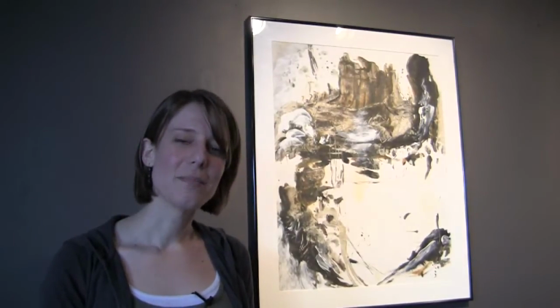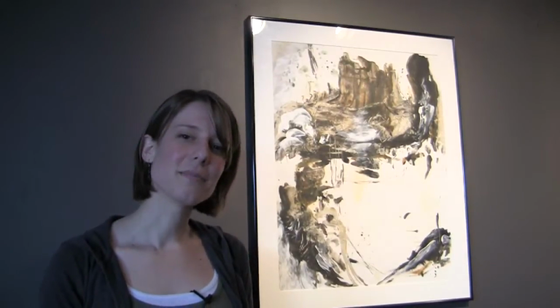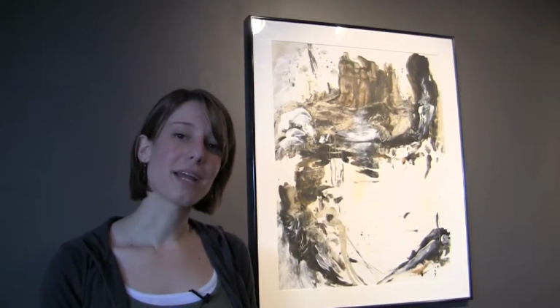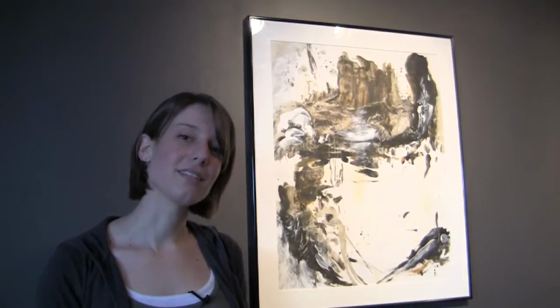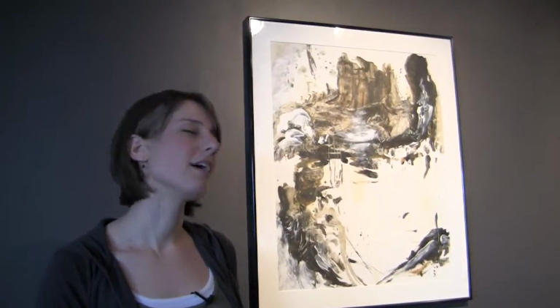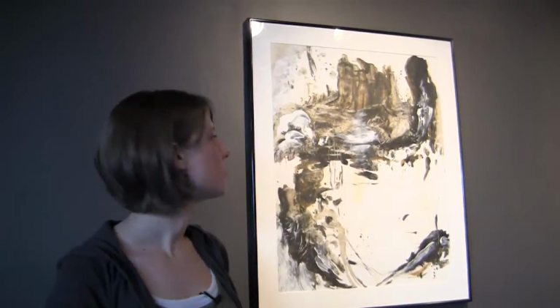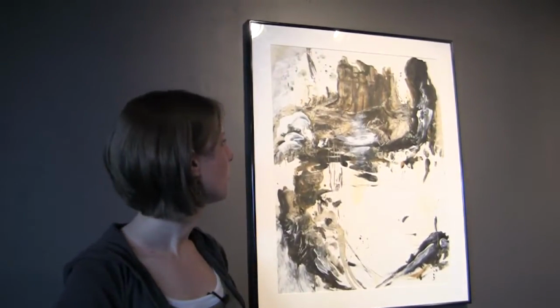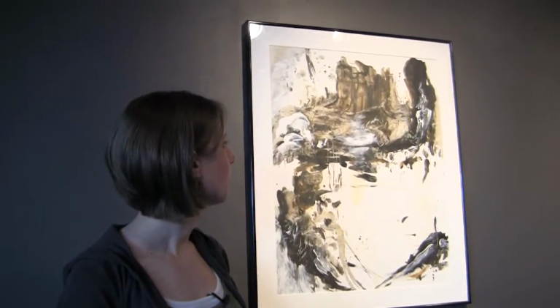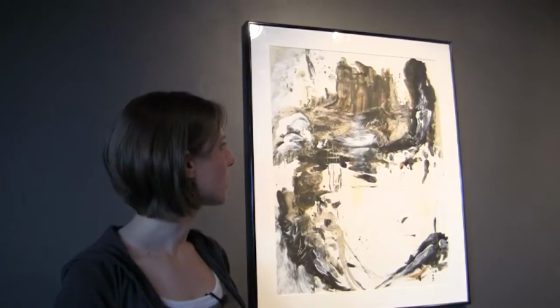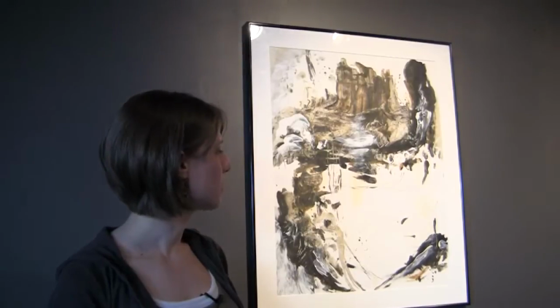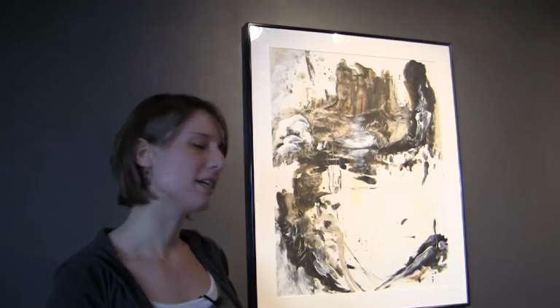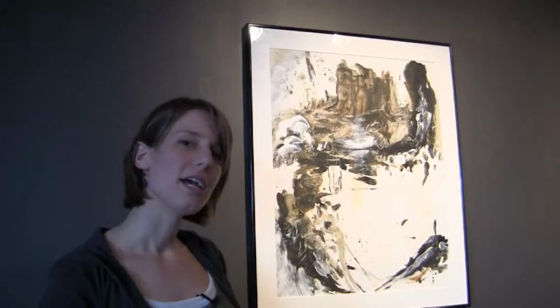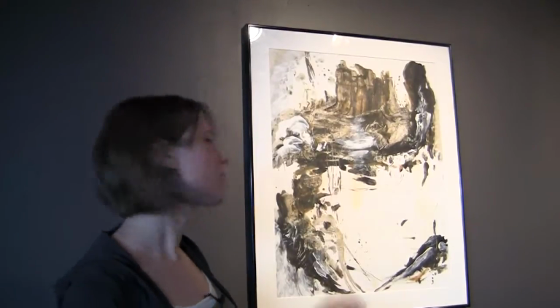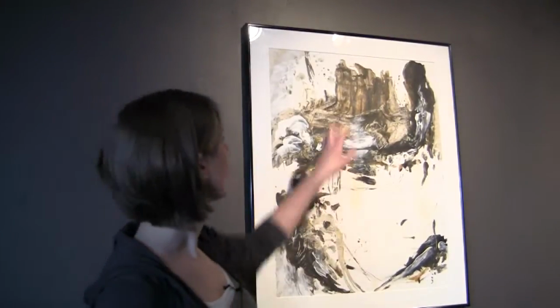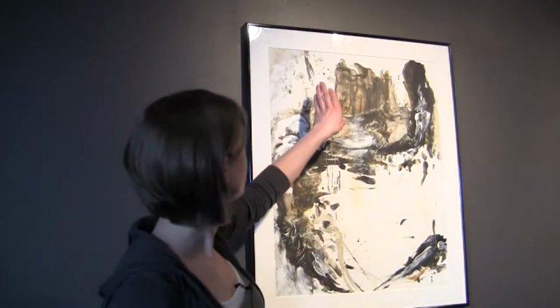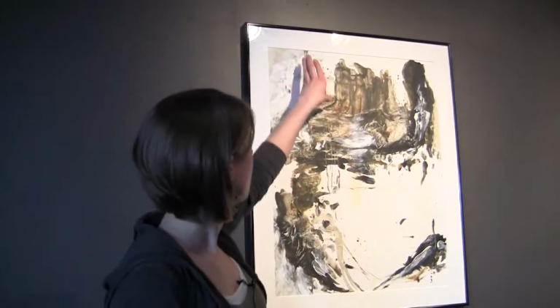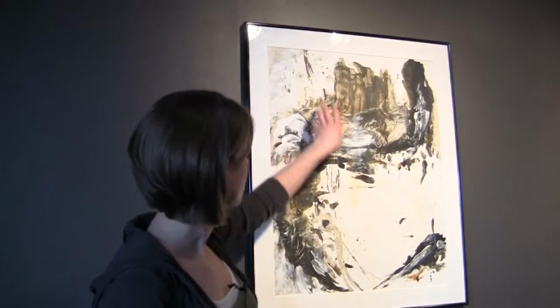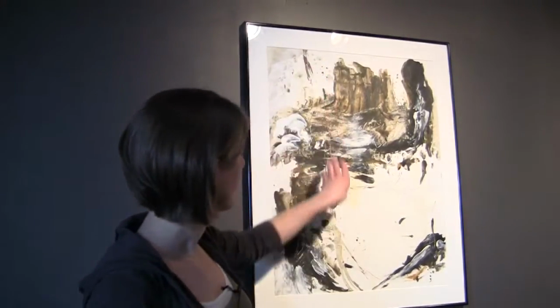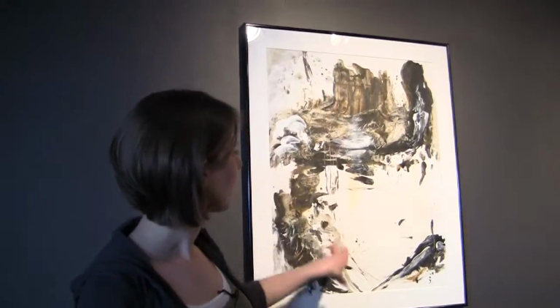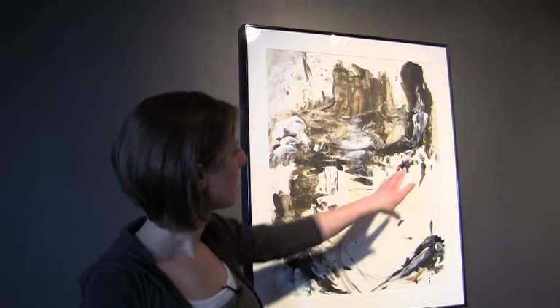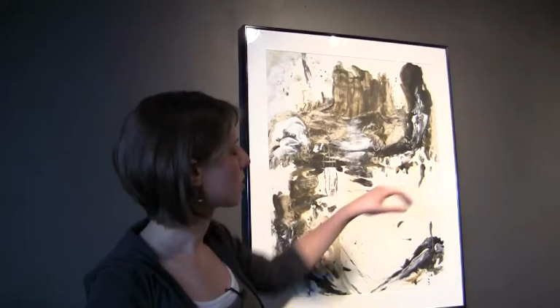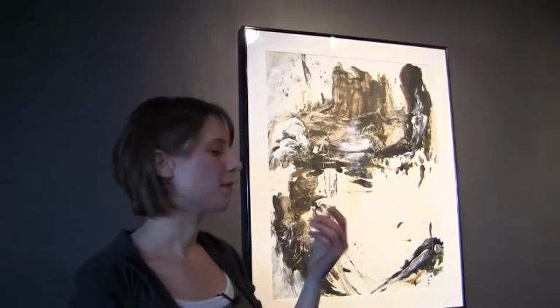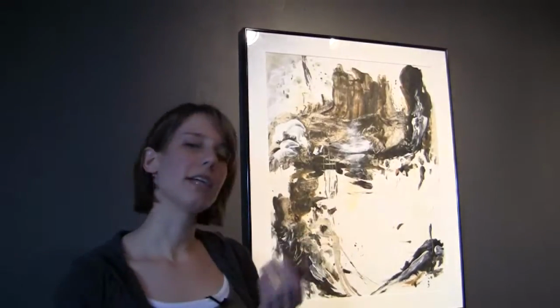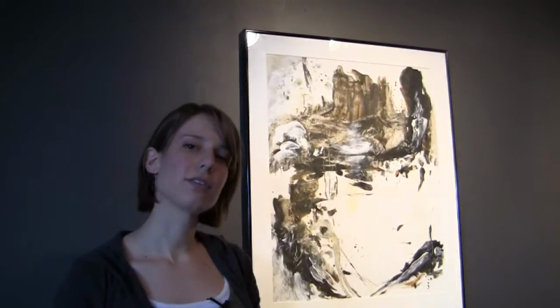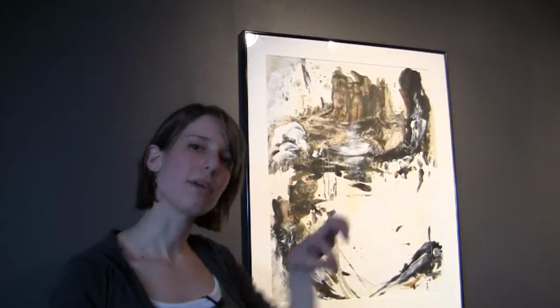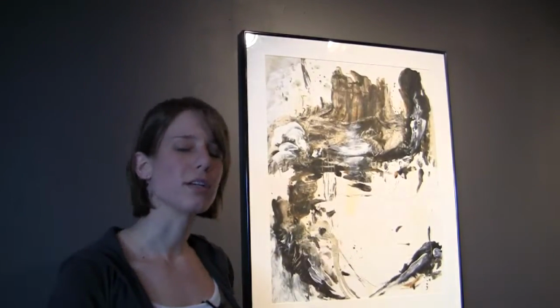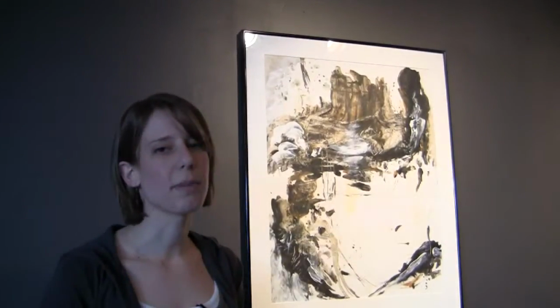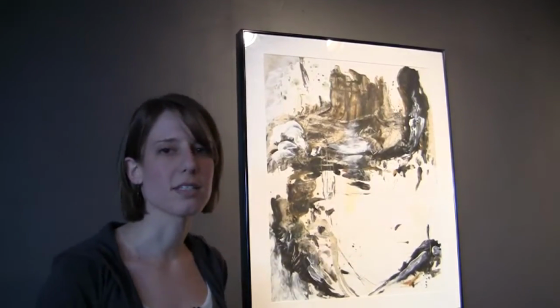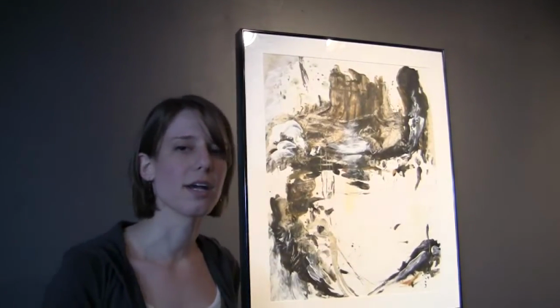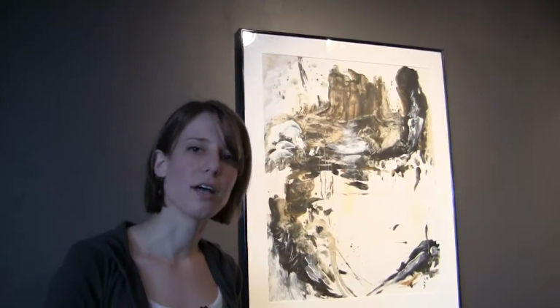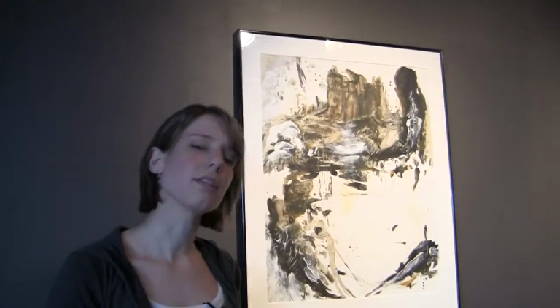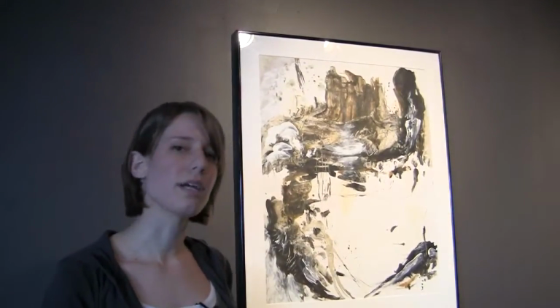I ended up using my hands to do the majority of this painting. You can even see right in through here, there's some thin lines. I had actually used my fingernails, drawing my fingernails through the paint as it dried to get those lines.